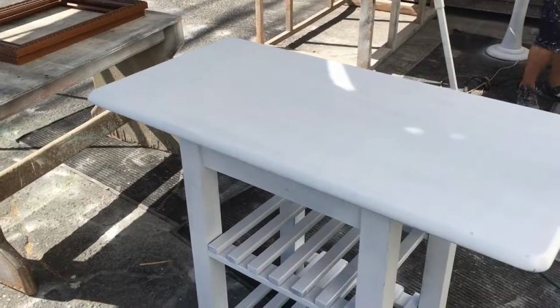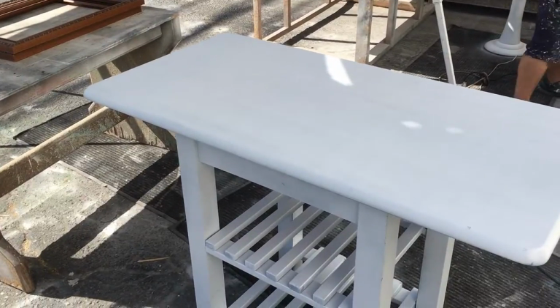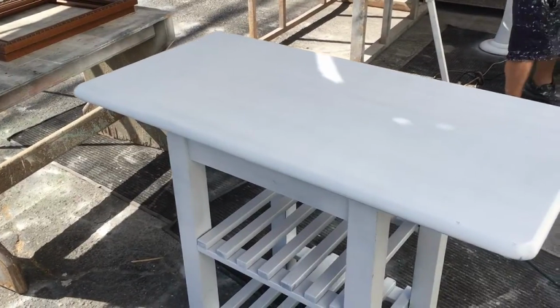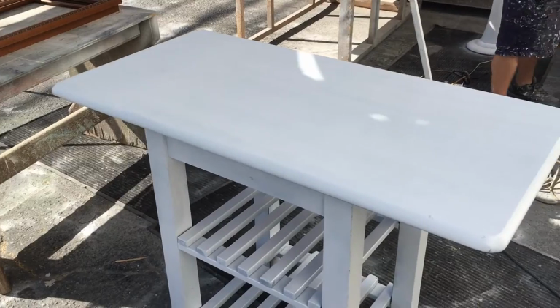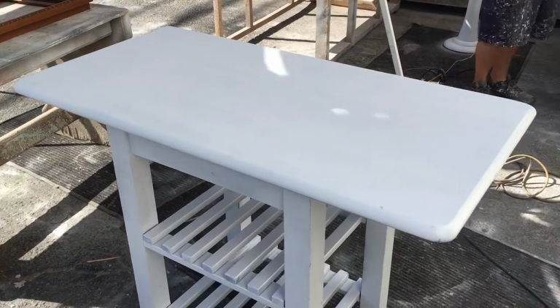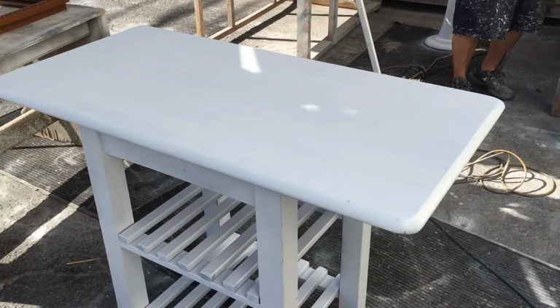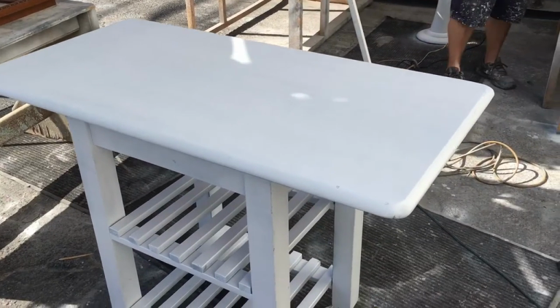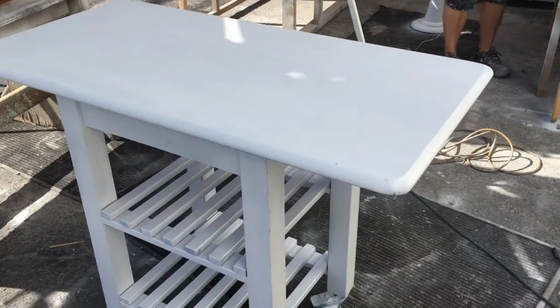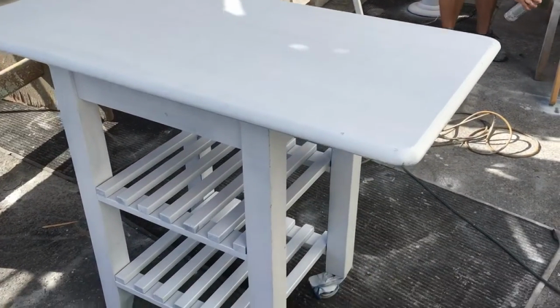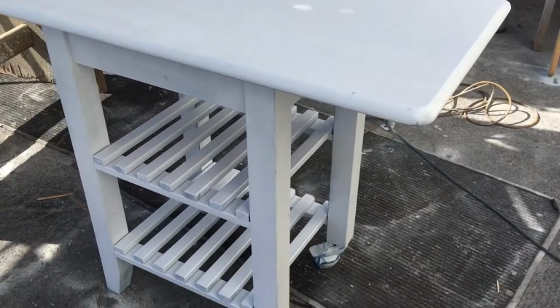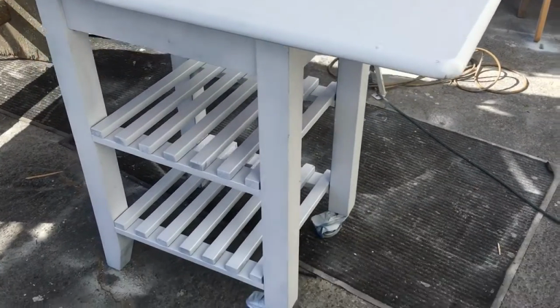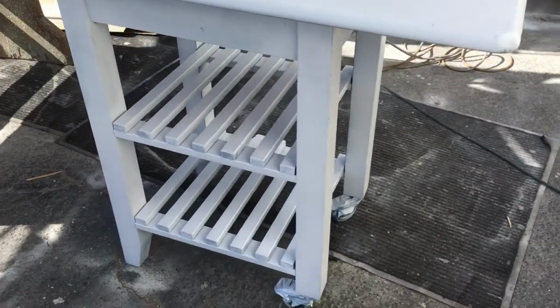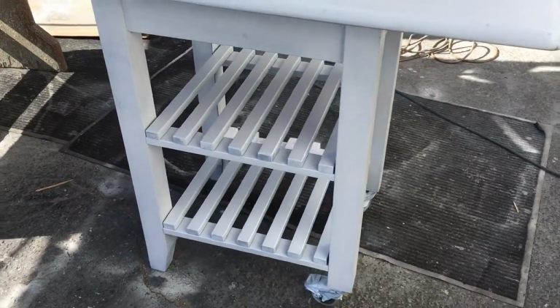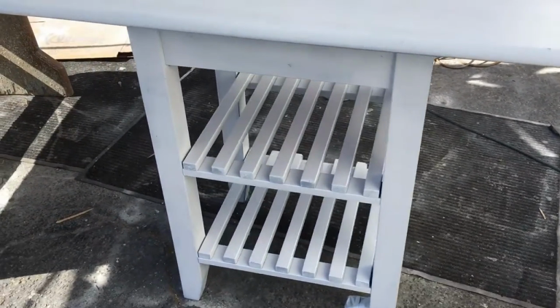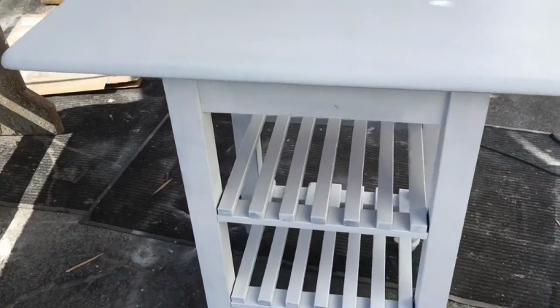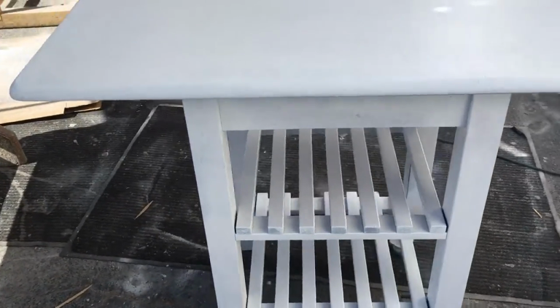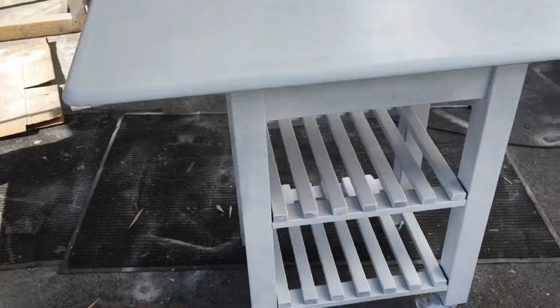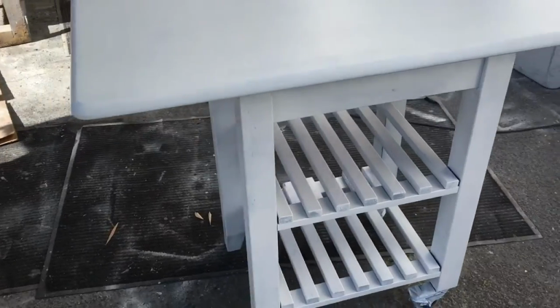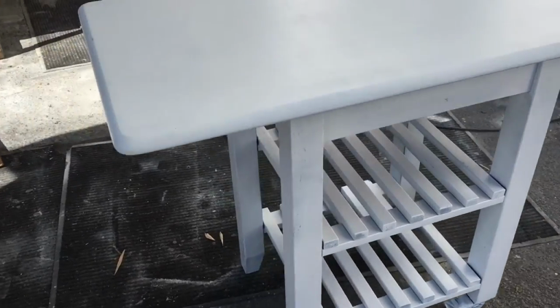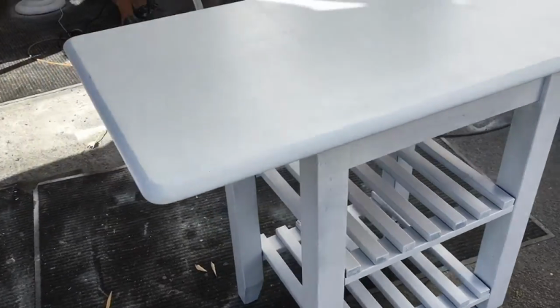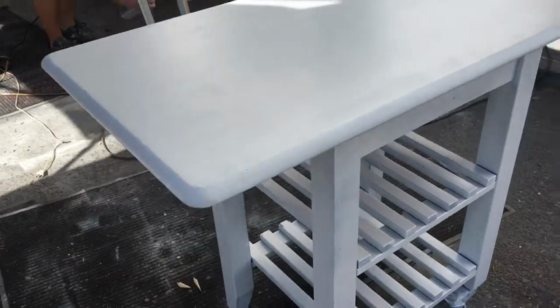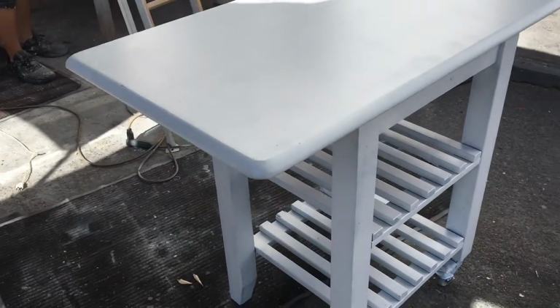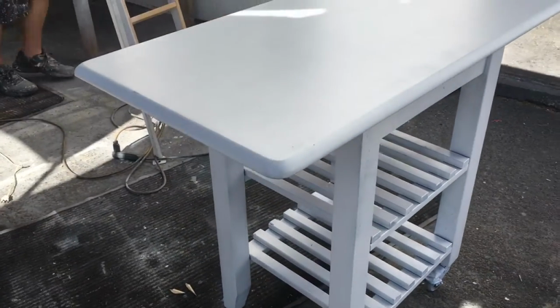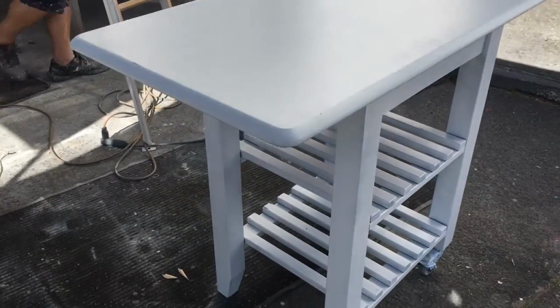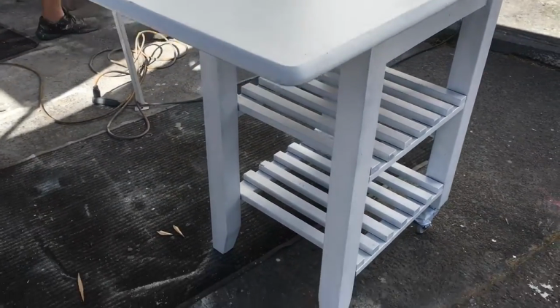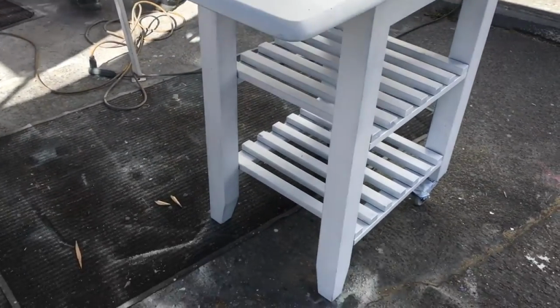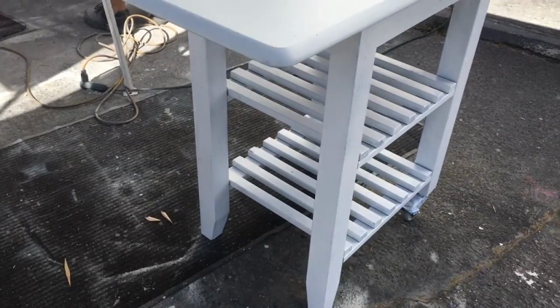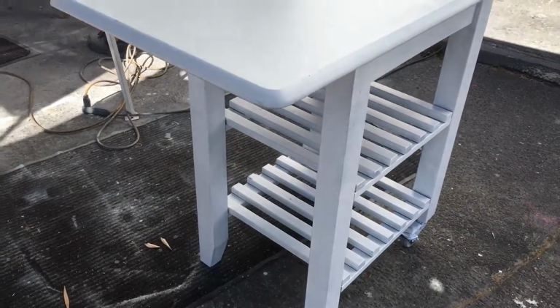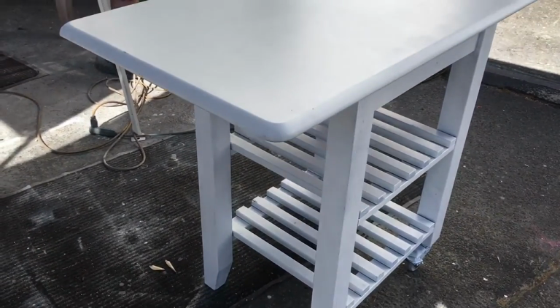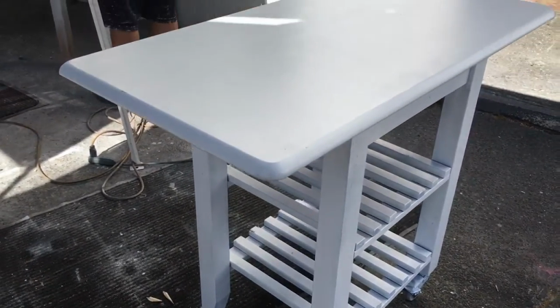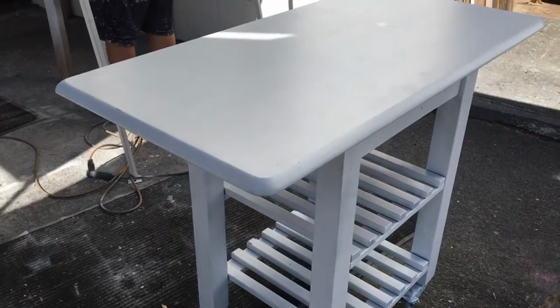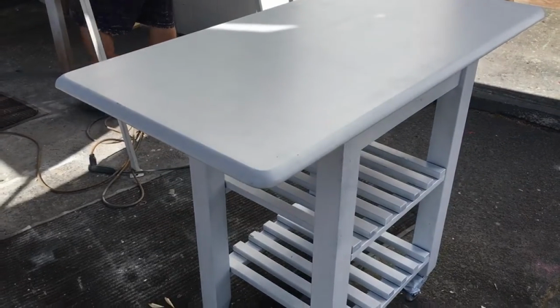Here's the island — it's got two coats of paint on it now. We've let it dry and we're ready to give it a light sanding and distressing, and it'll be ready to go.